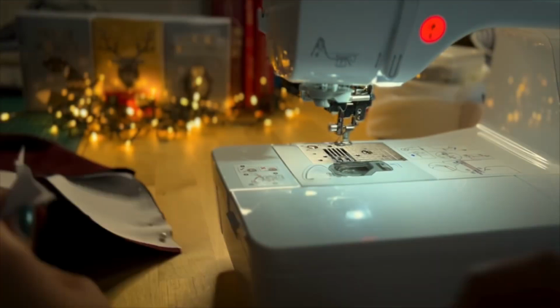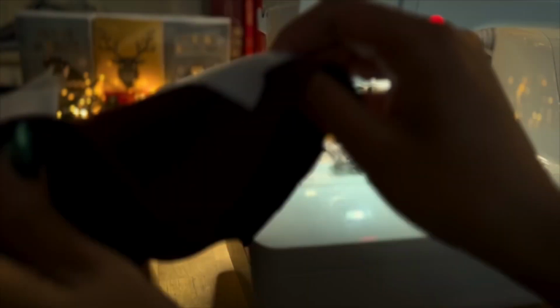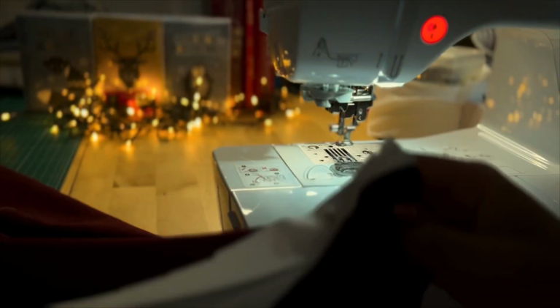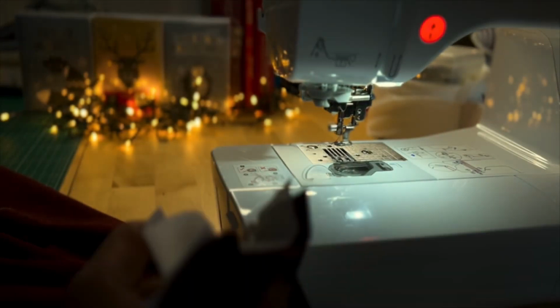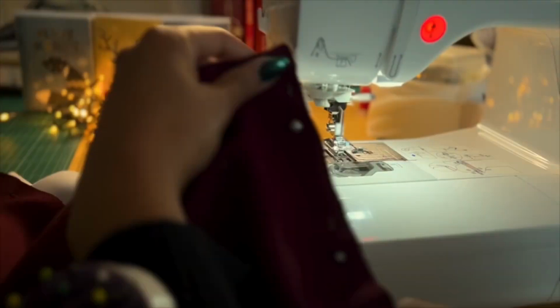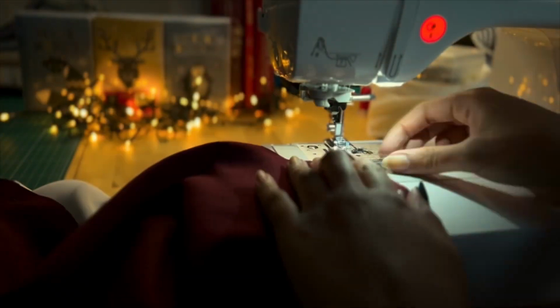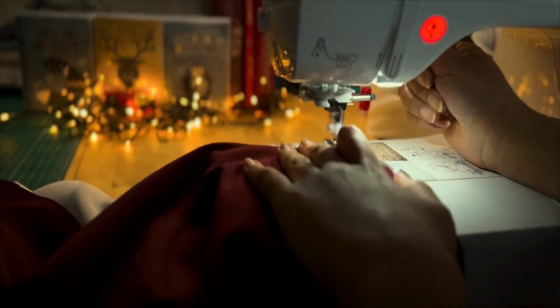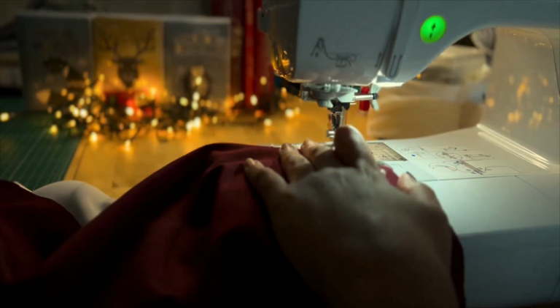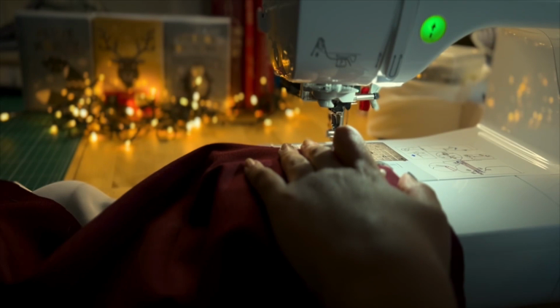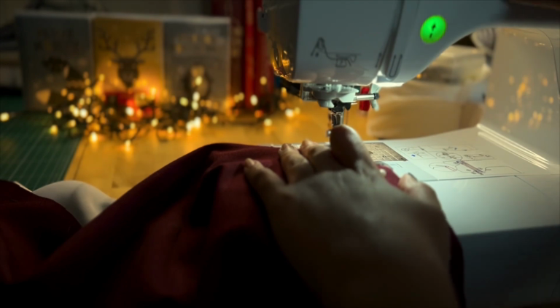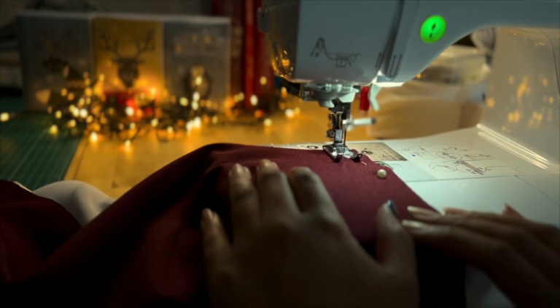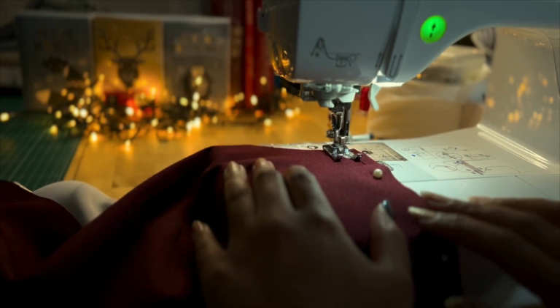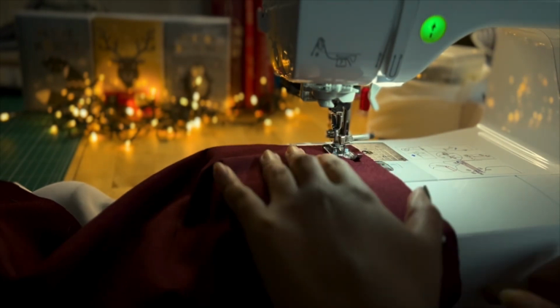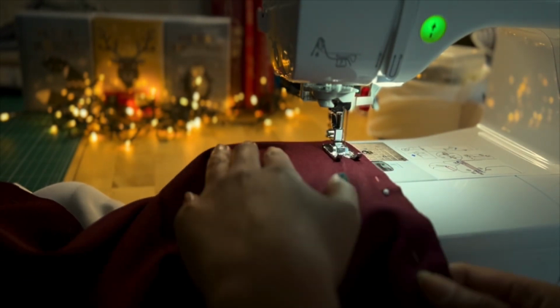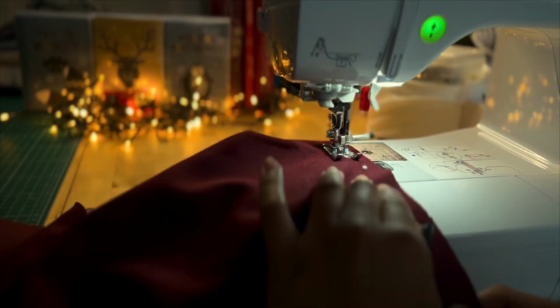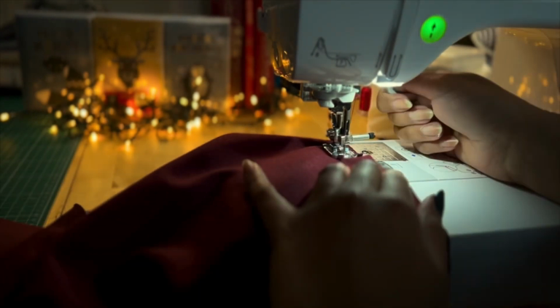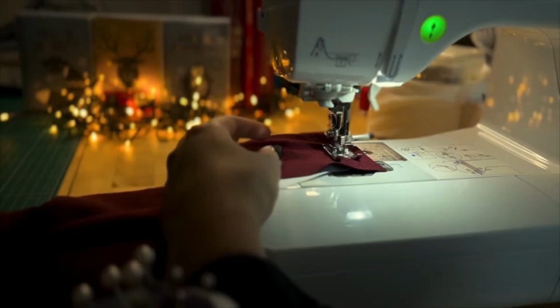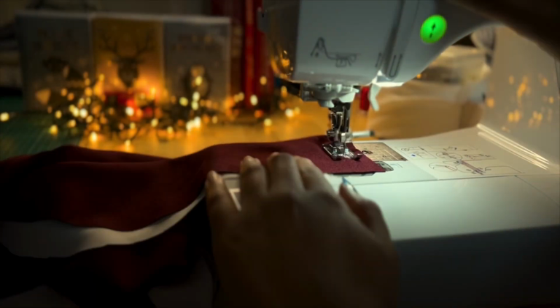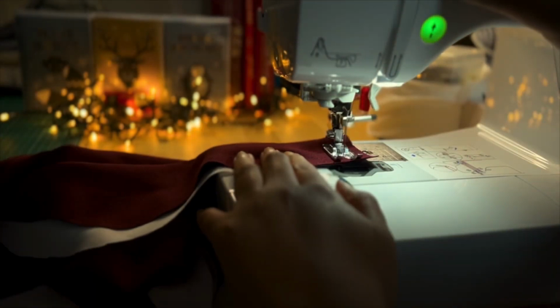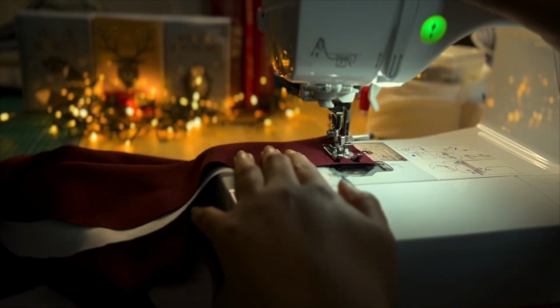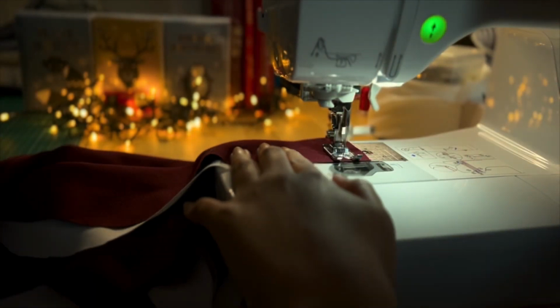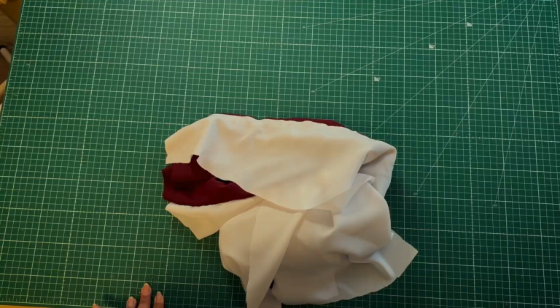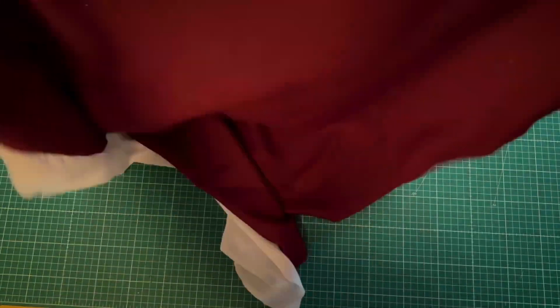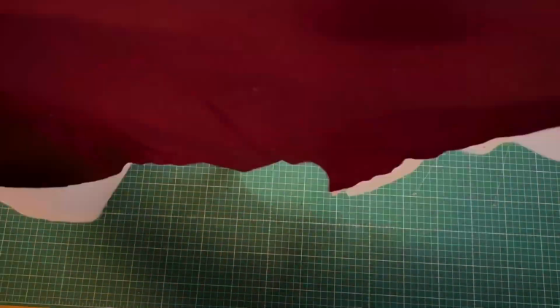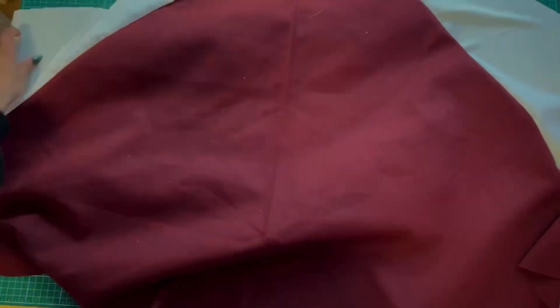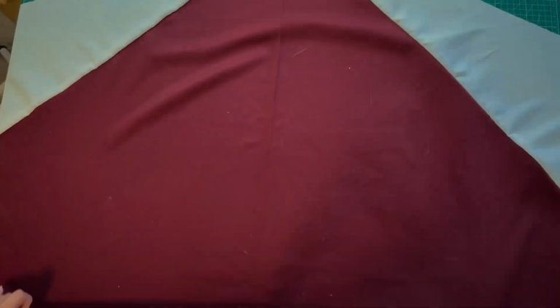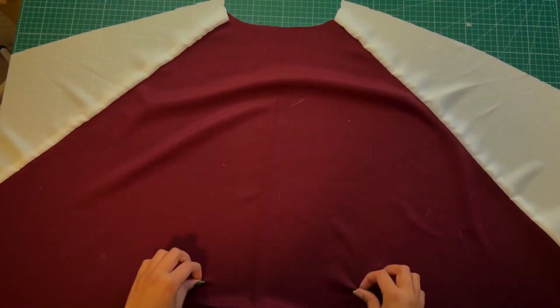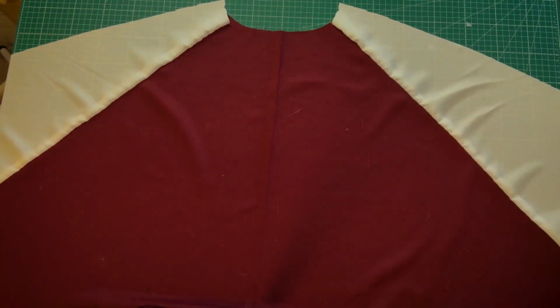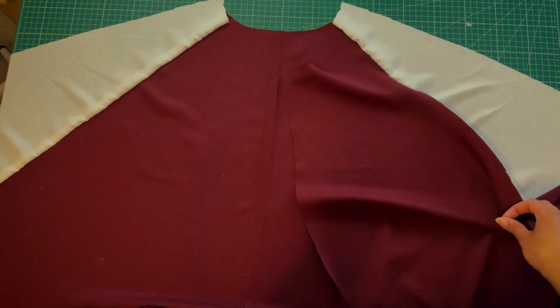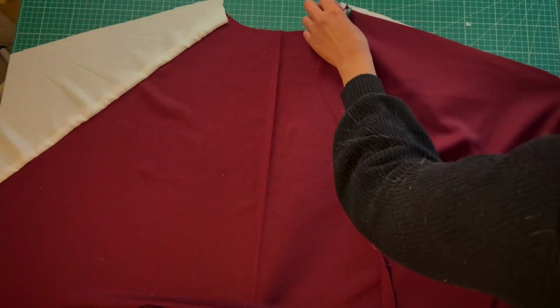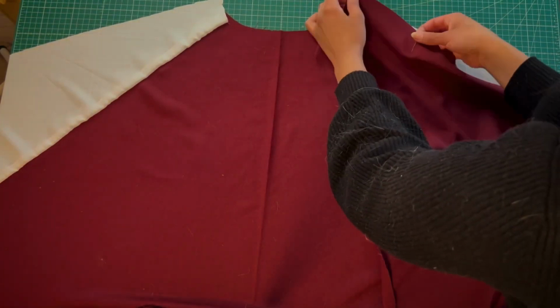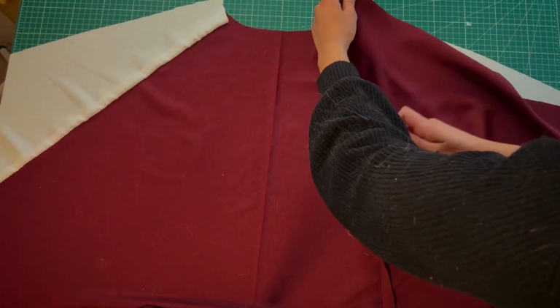I'm cutting eight panels from the red and four panels from the white. You will have a front panel that you will cut on fold, a side front panel, a side back panel, and a center back panel.